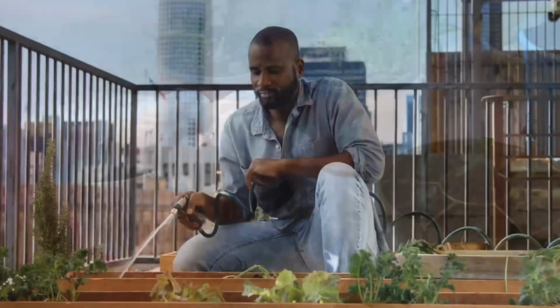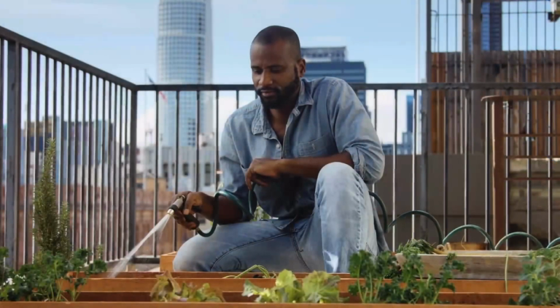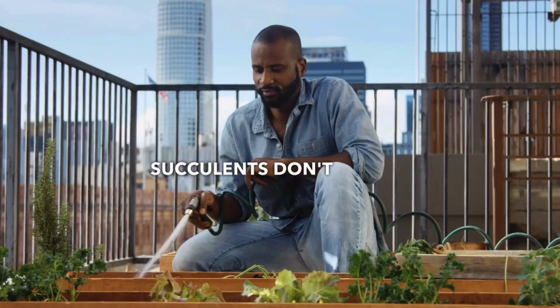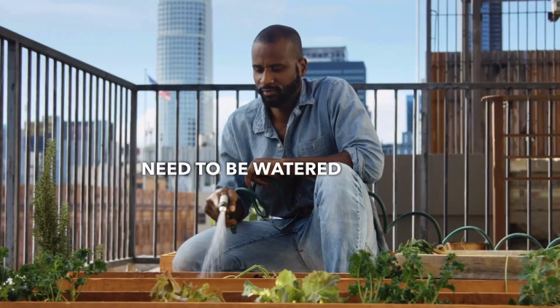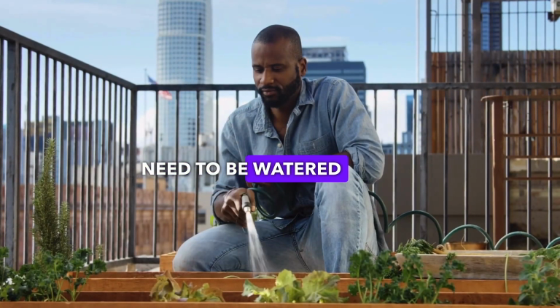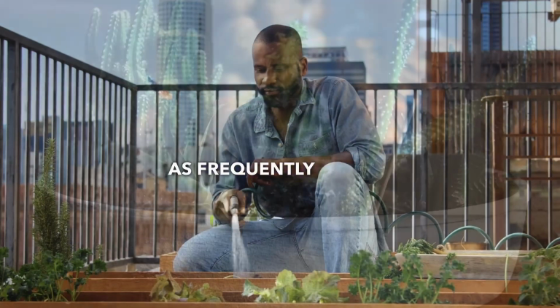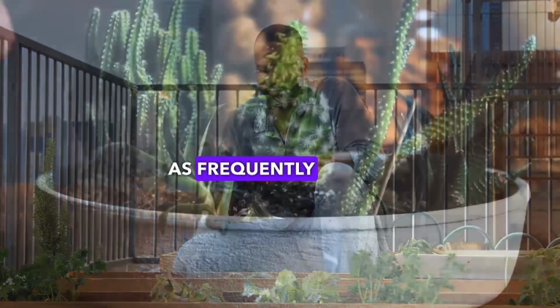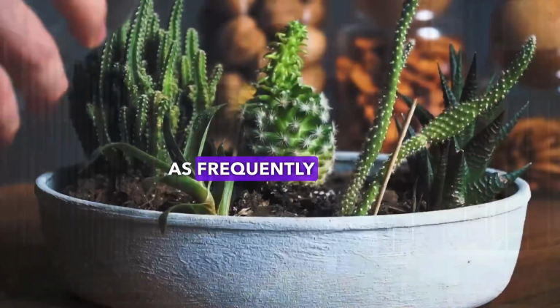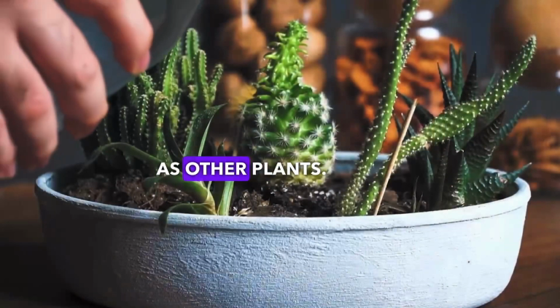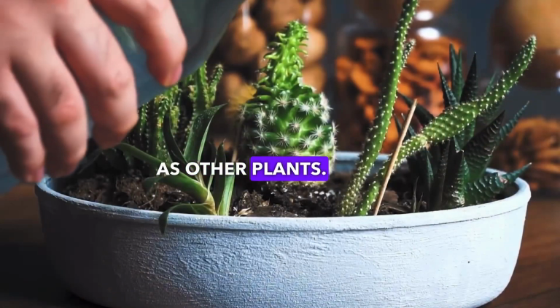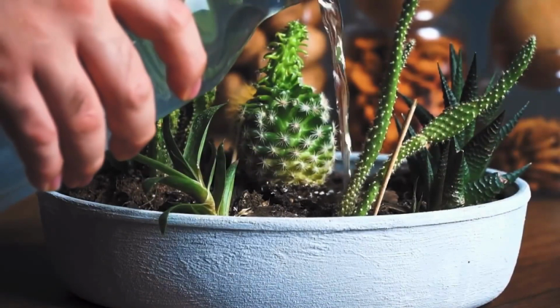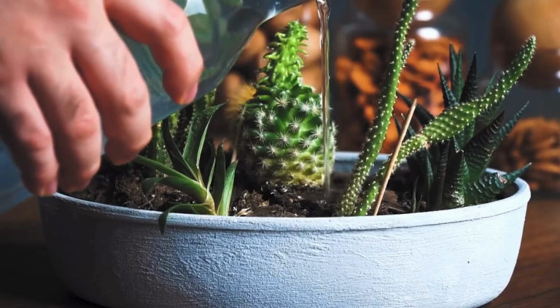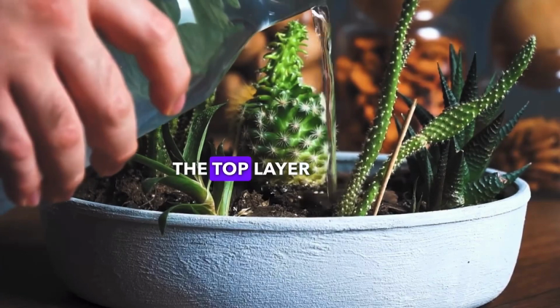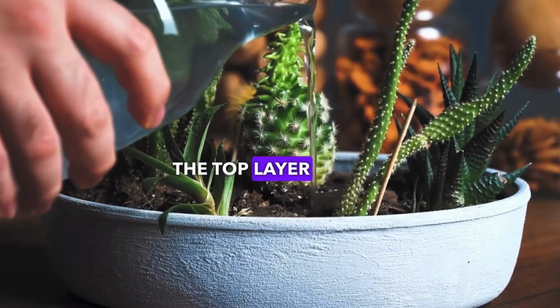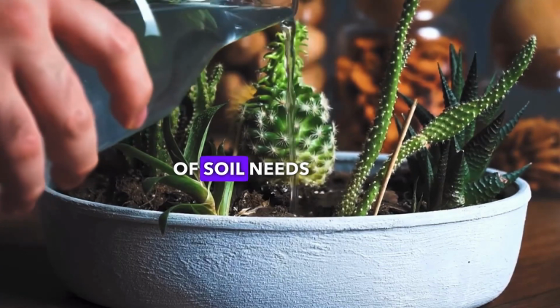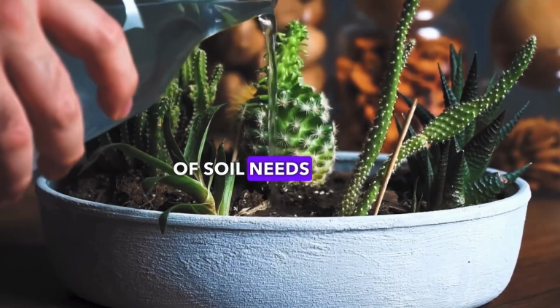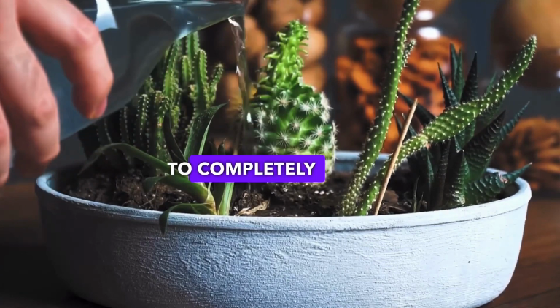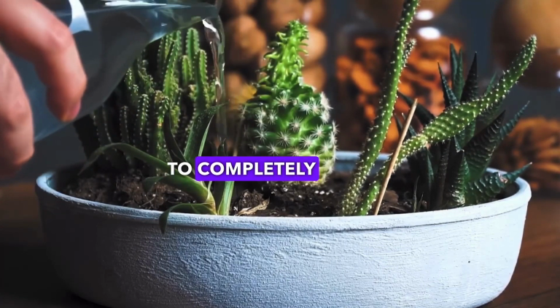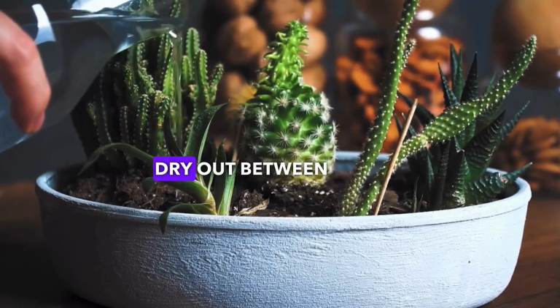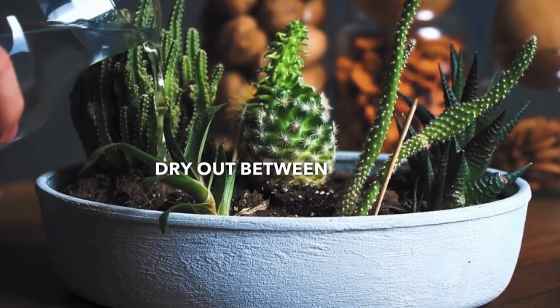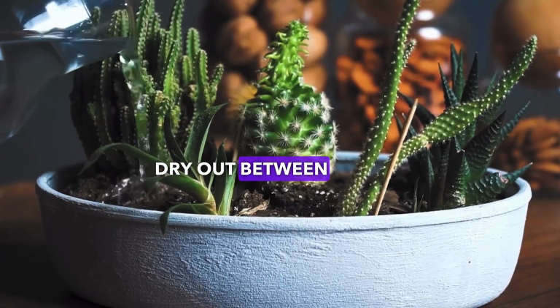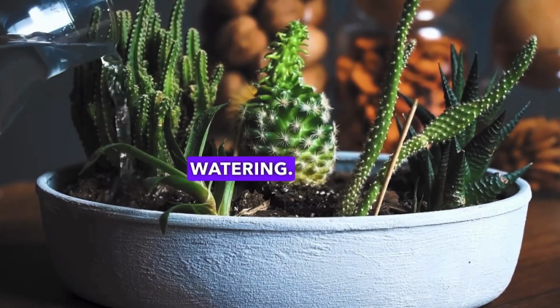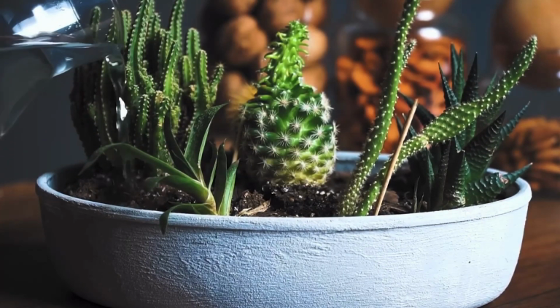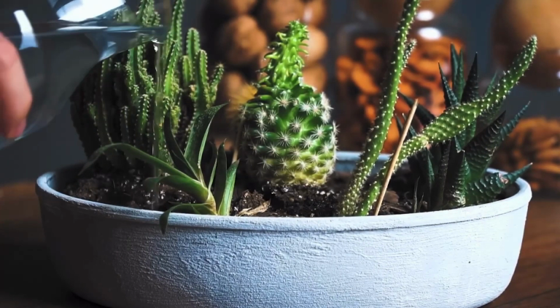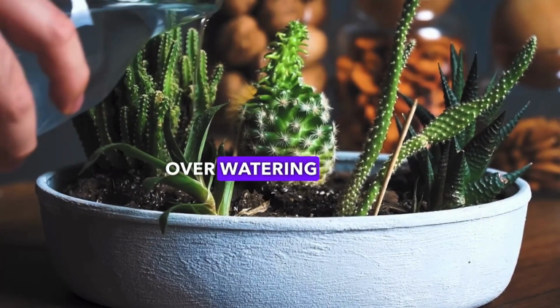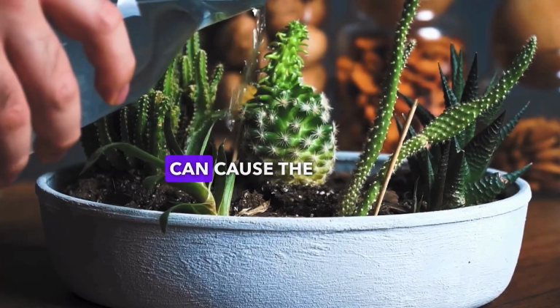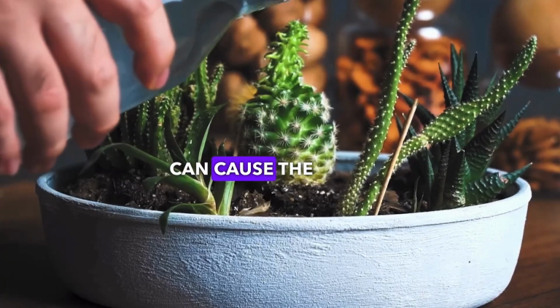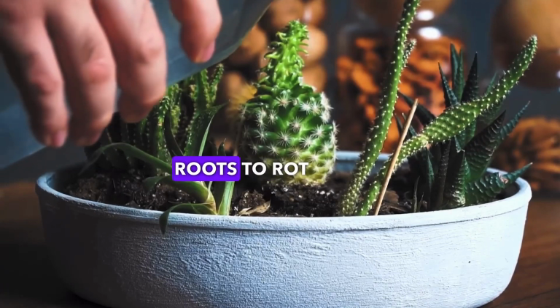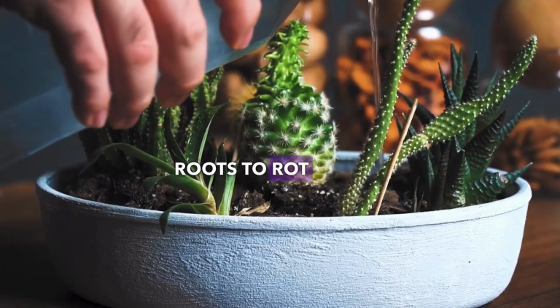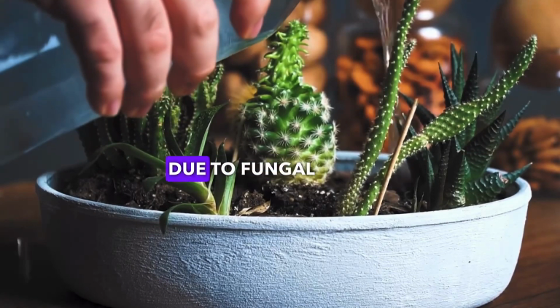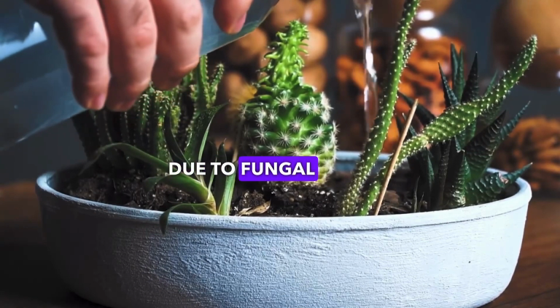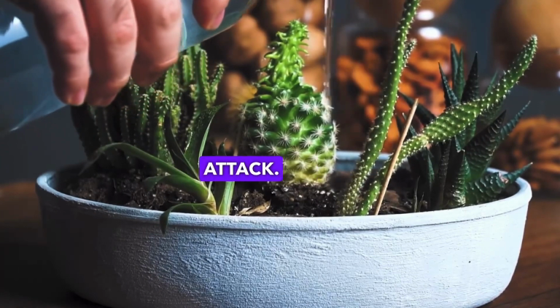Succulents don't need to be watered as frequently as other plants. The top layer of soil needs to completely dry out between watering. Over-watering can cause the roots to rot due to fungal attack.